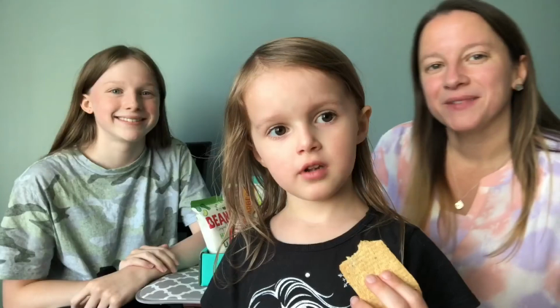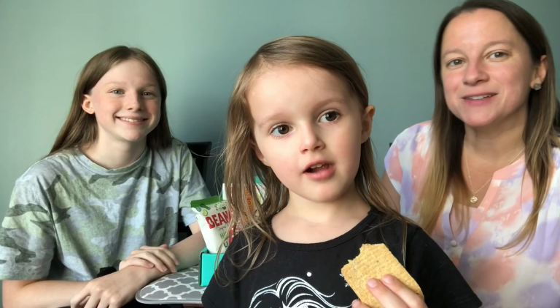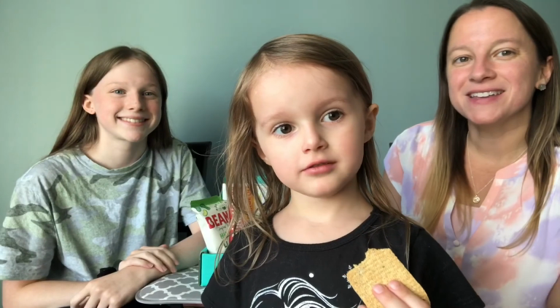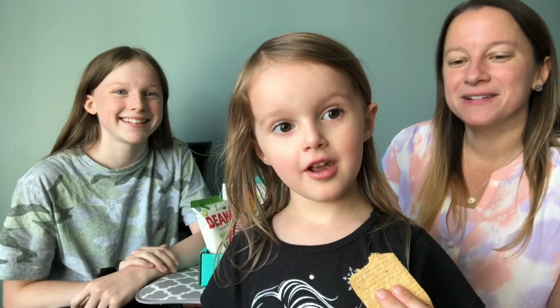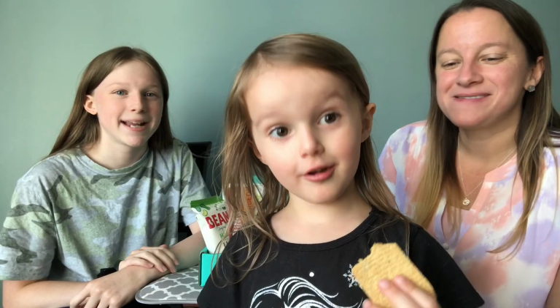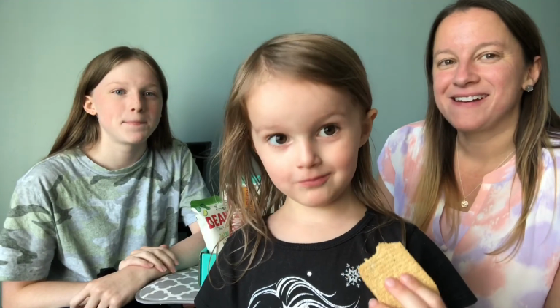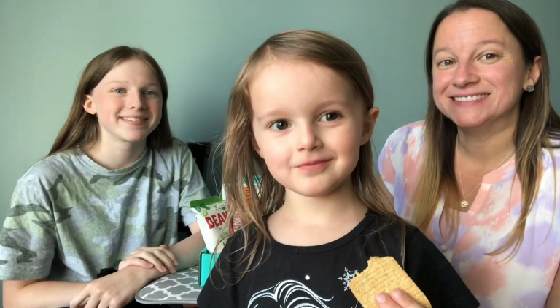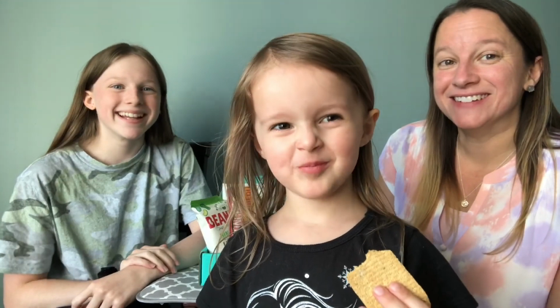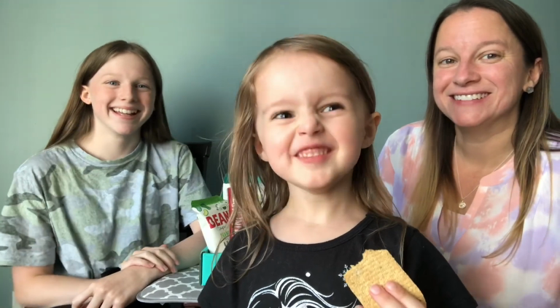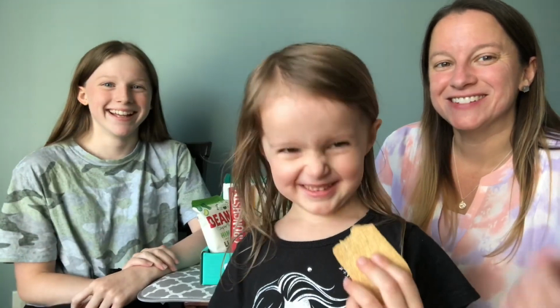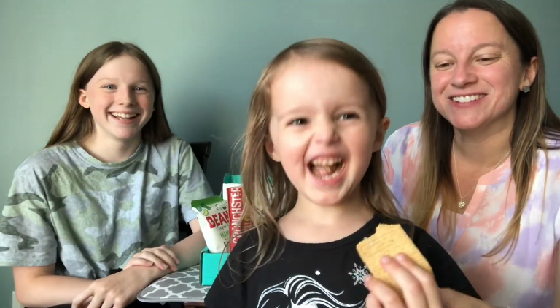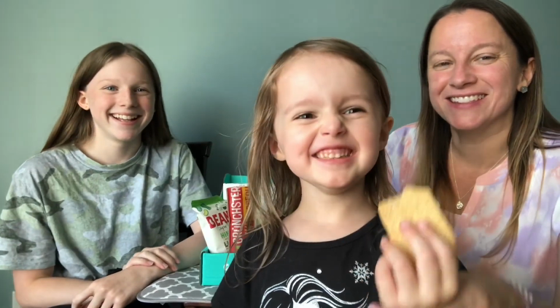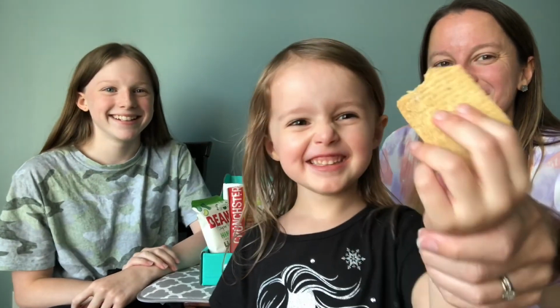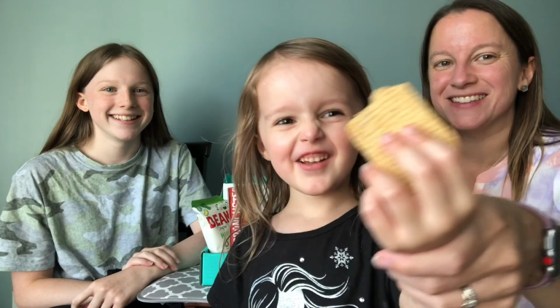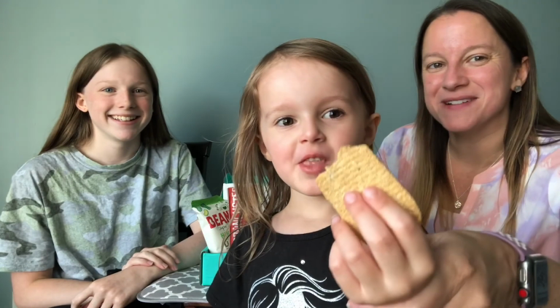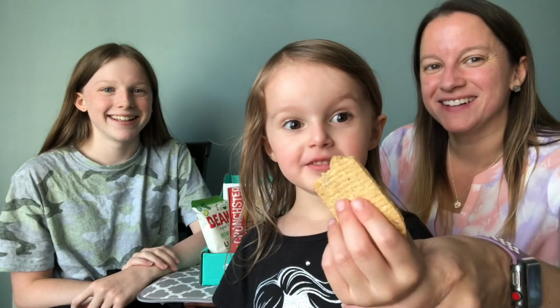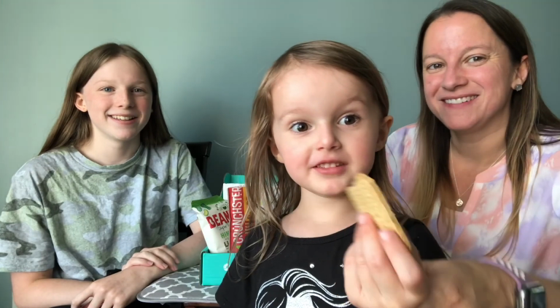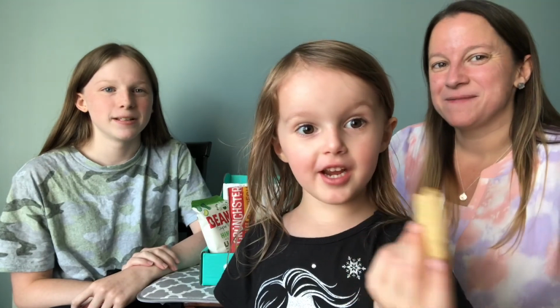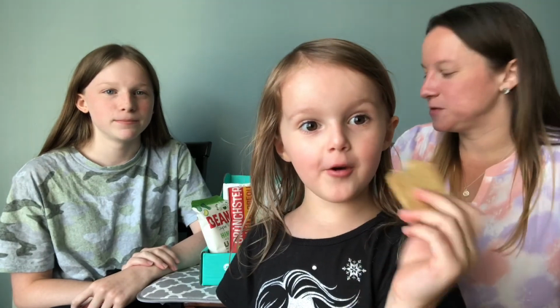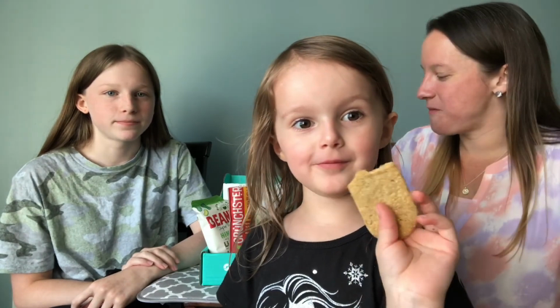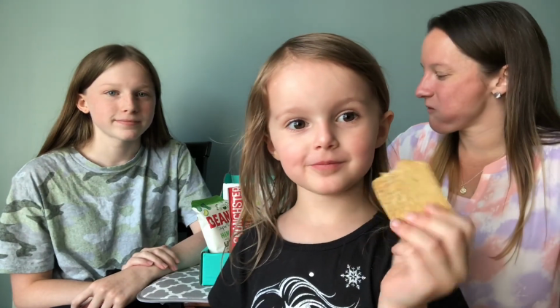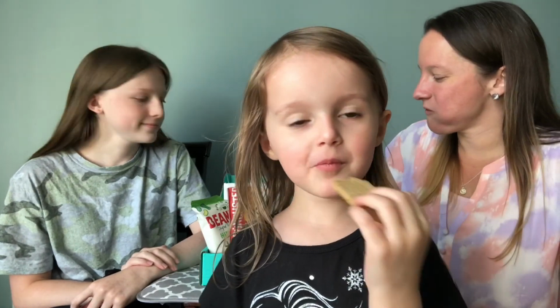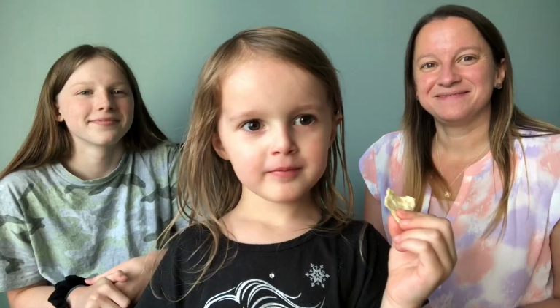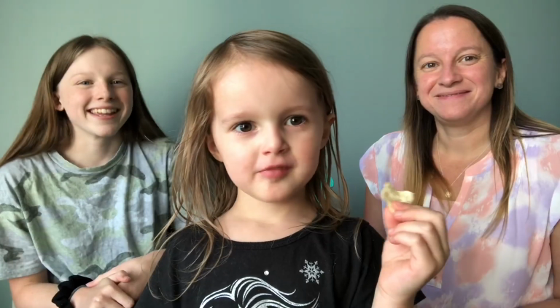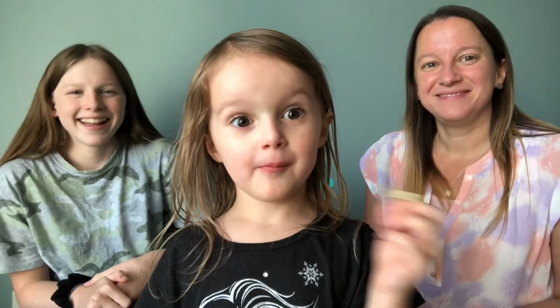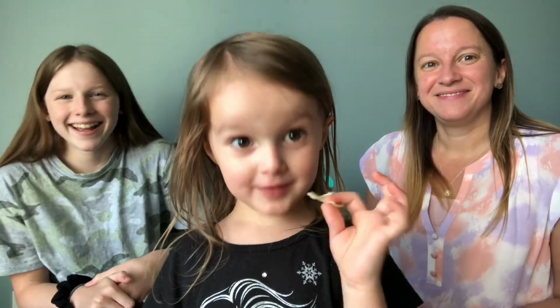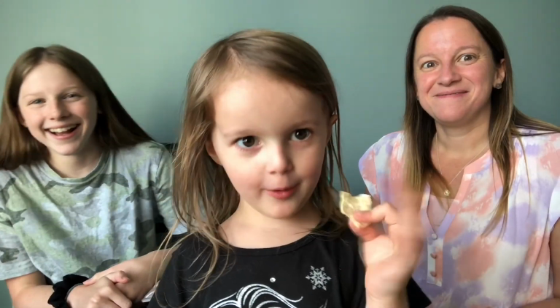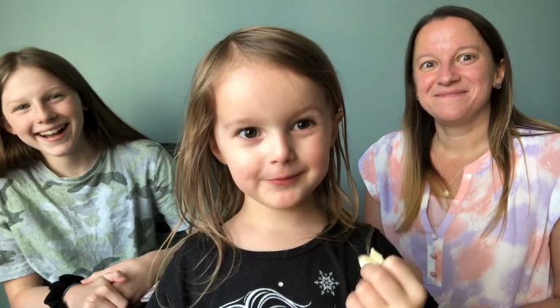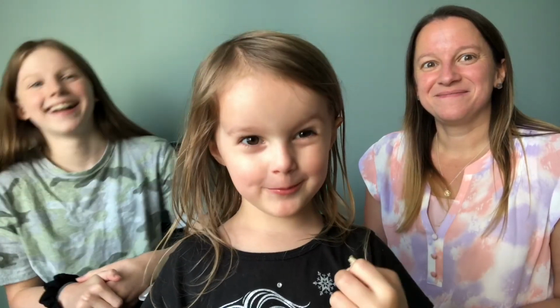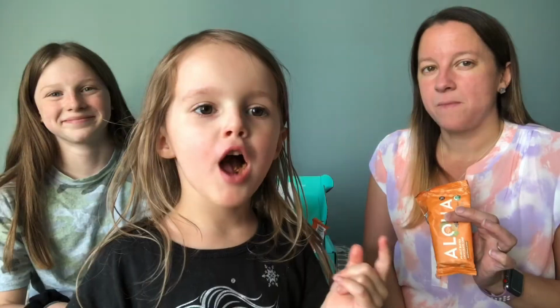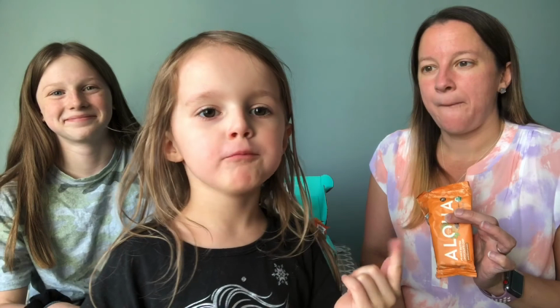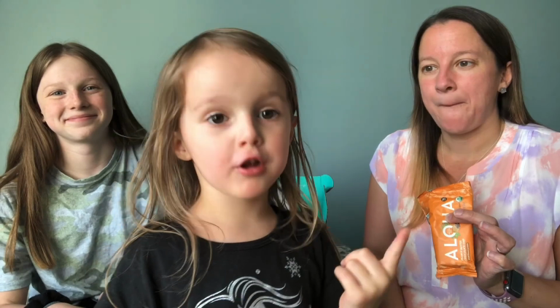Kyla, what do you think of that one? Is that one good? Which one are you trying — the oat bar? Yeah, oat oat.